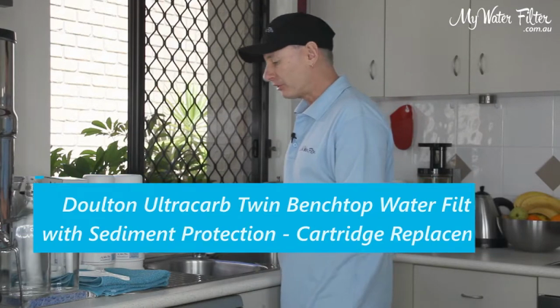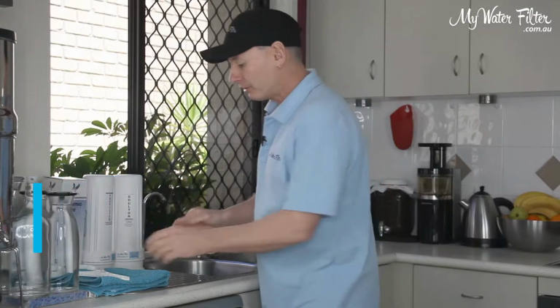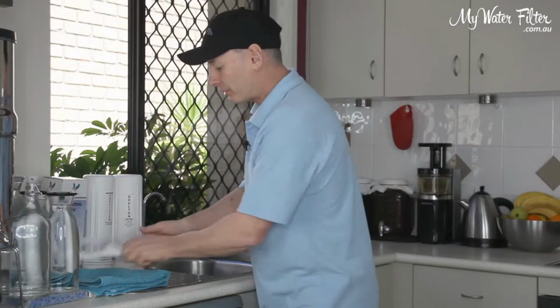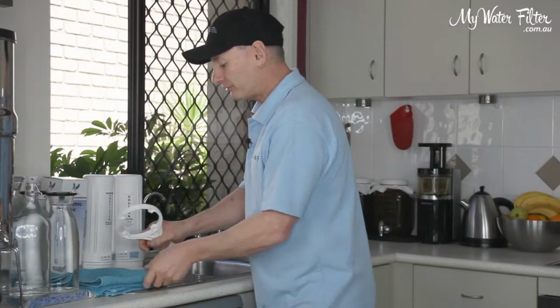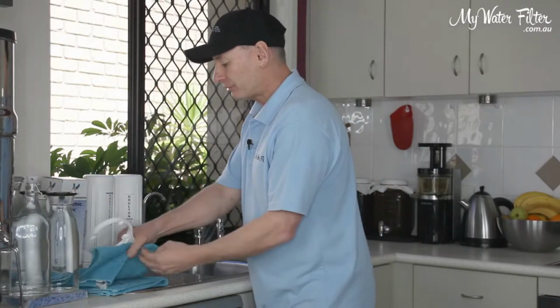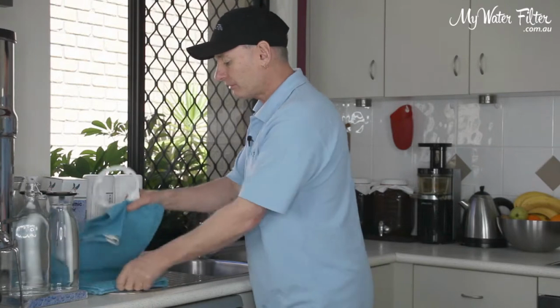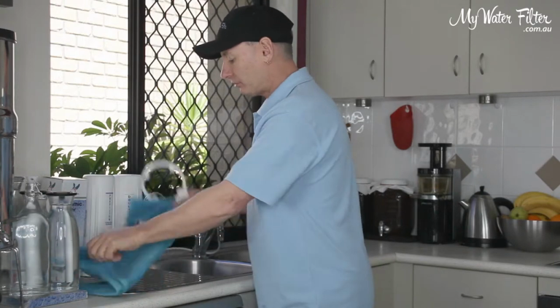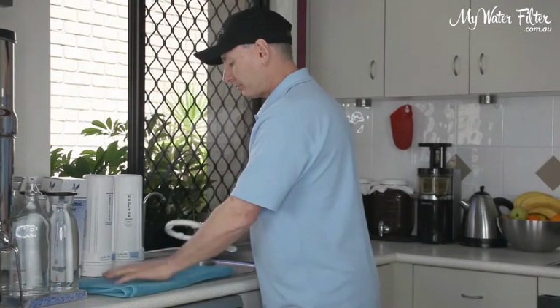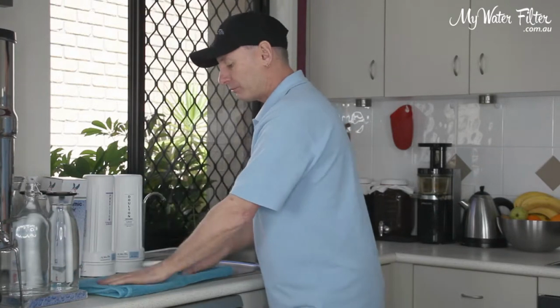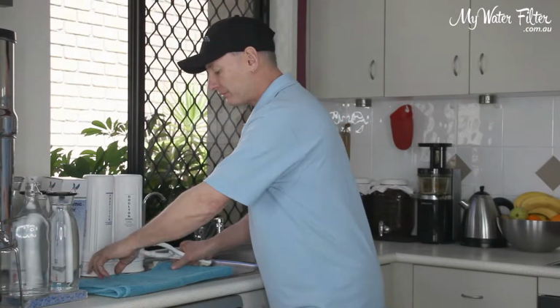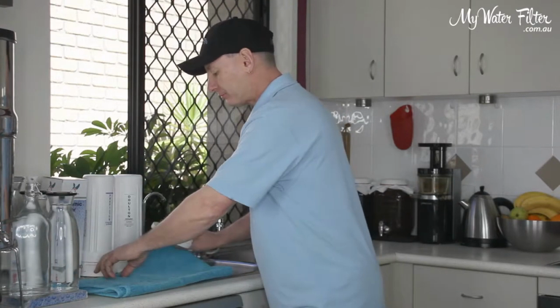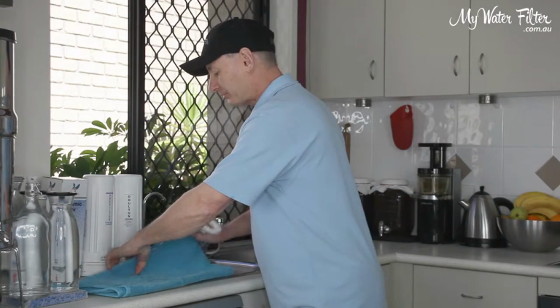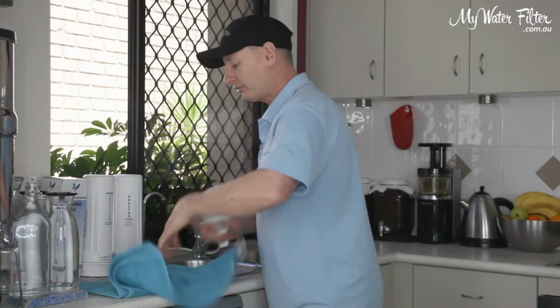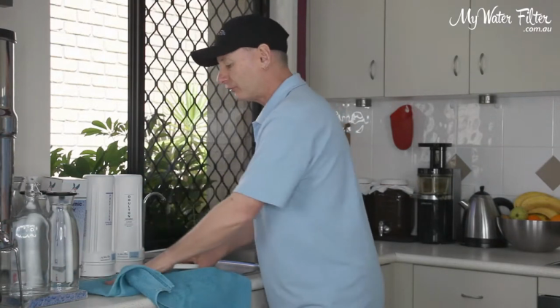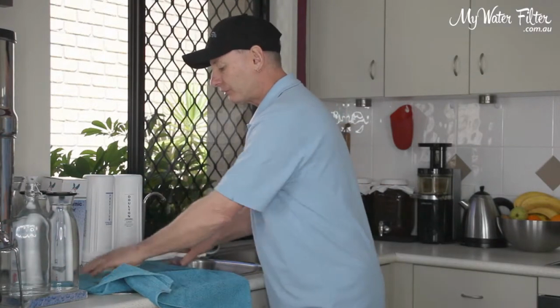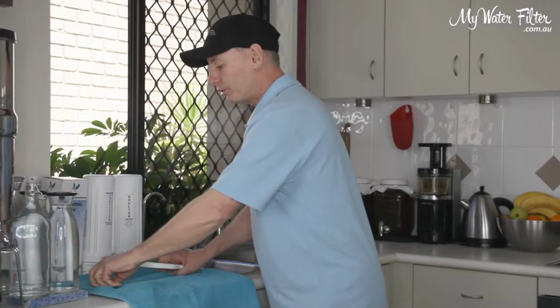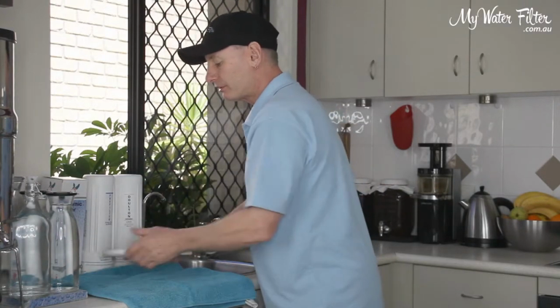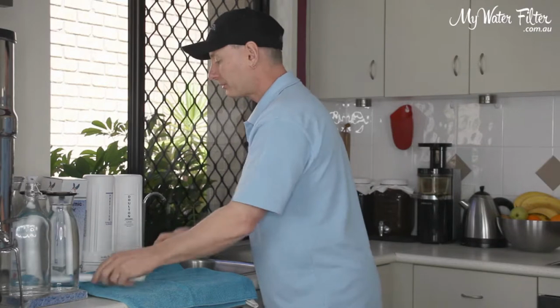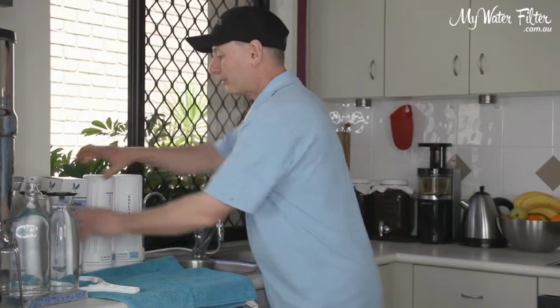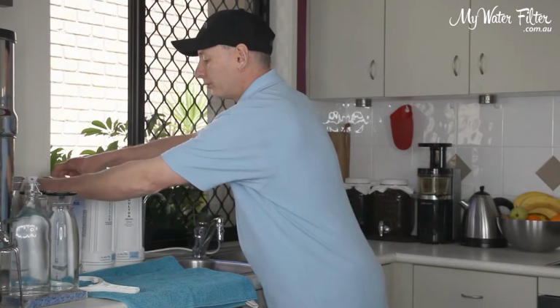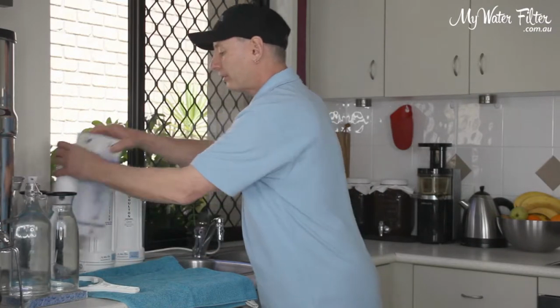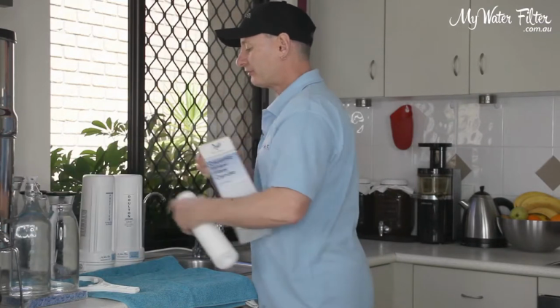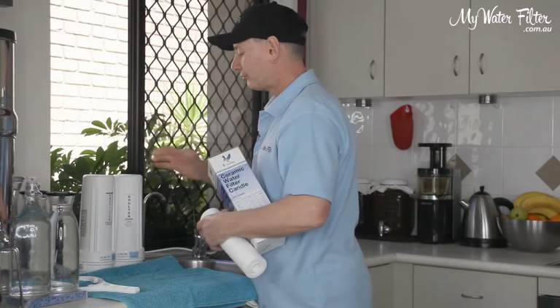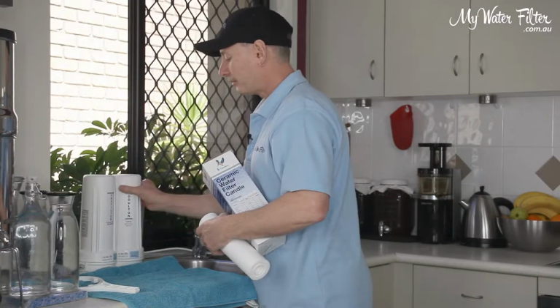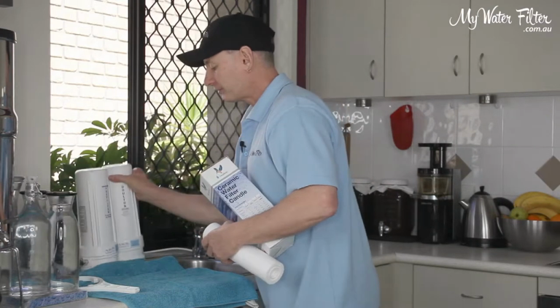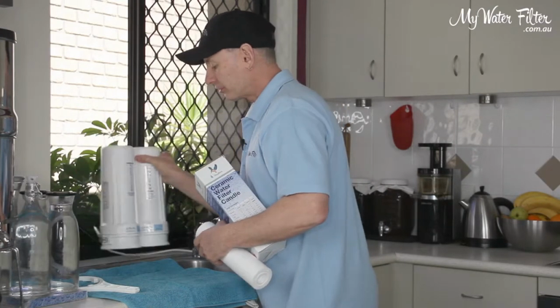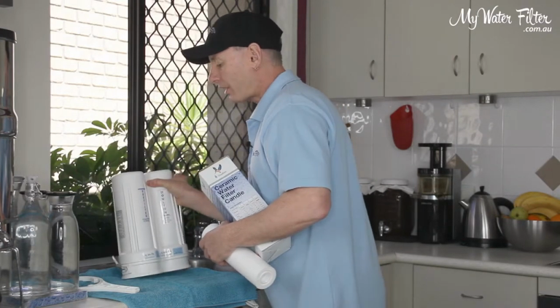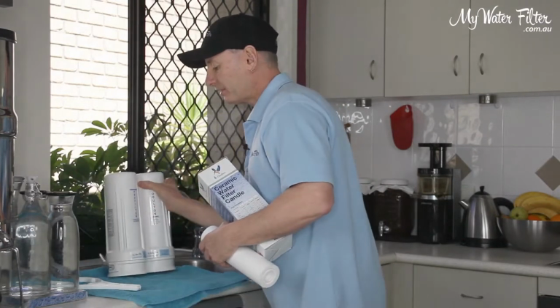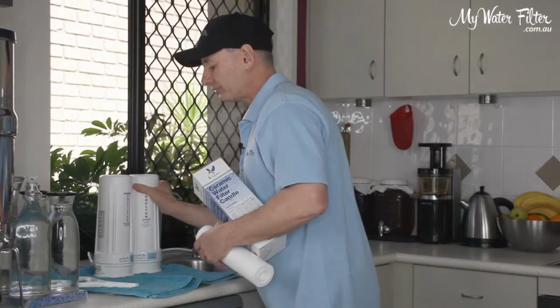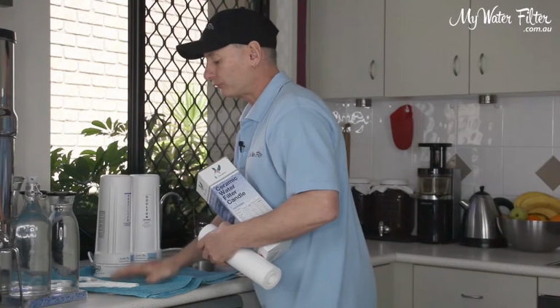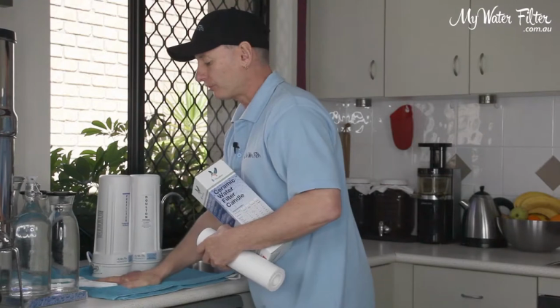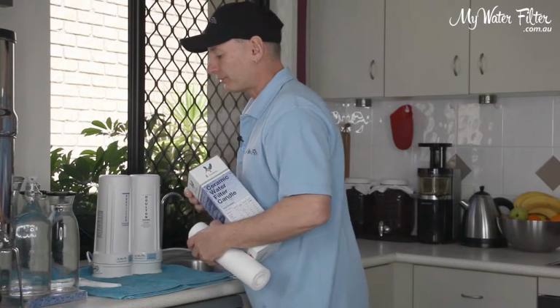Generally I like to put a bit of a mat or something down on the sink, on the work area where we're going to work, and that's just to make it a little quieter and just give you something to work off there.